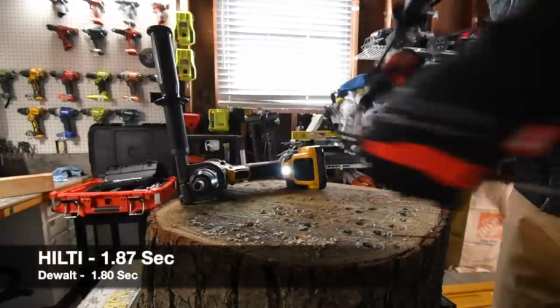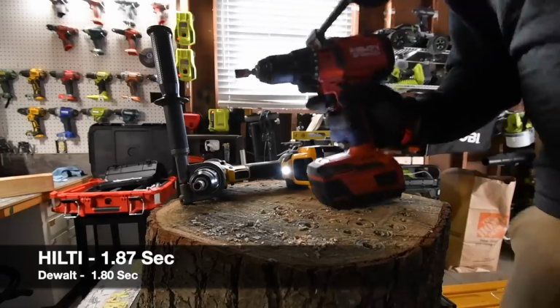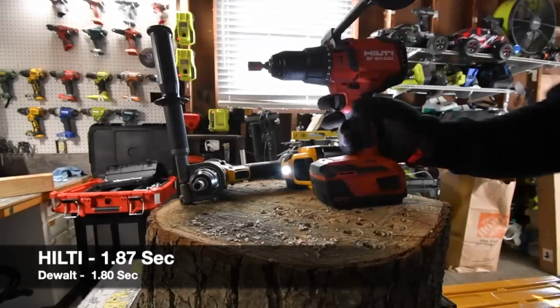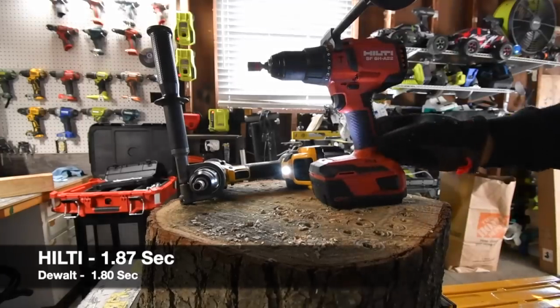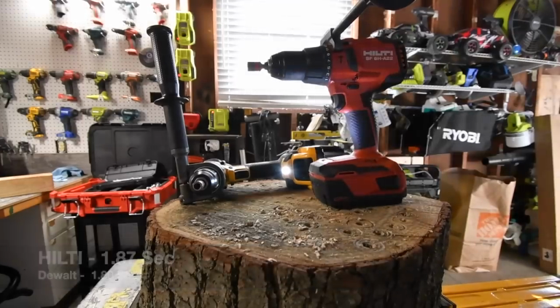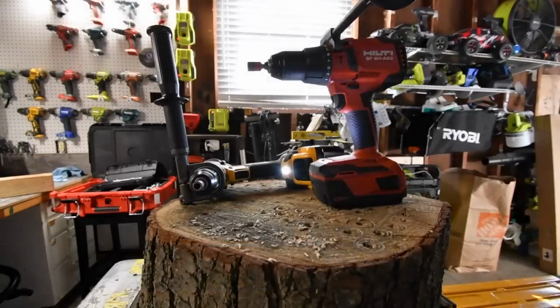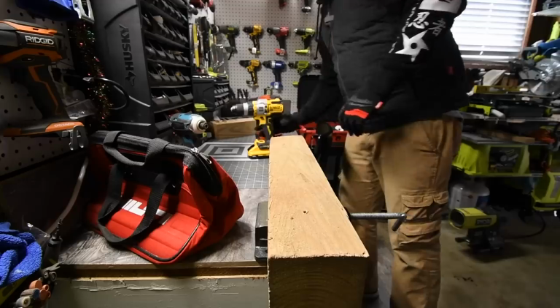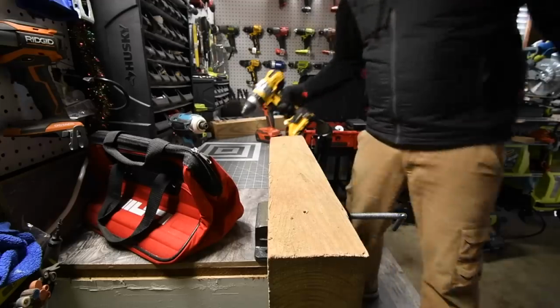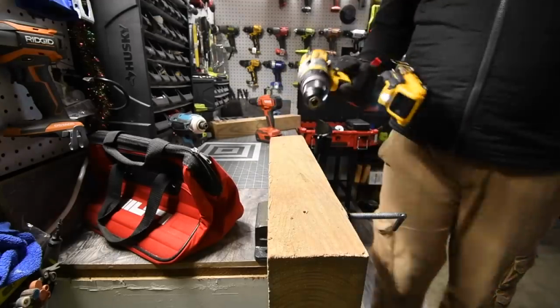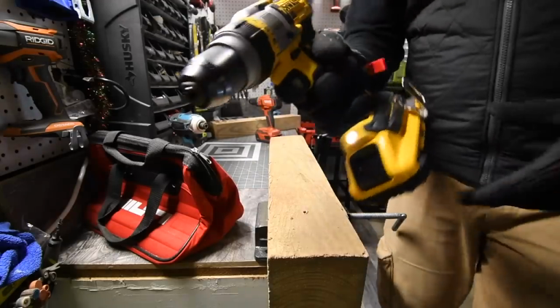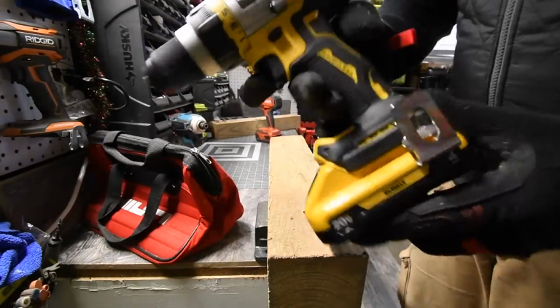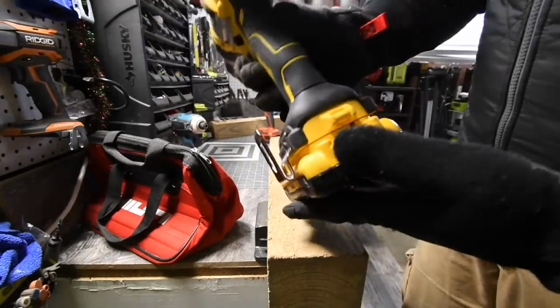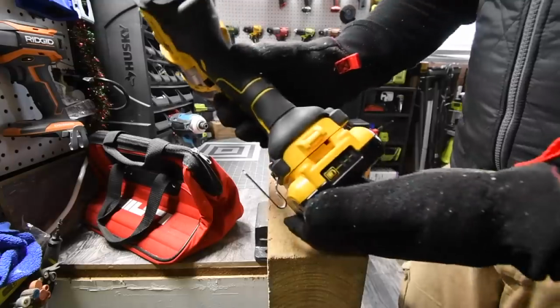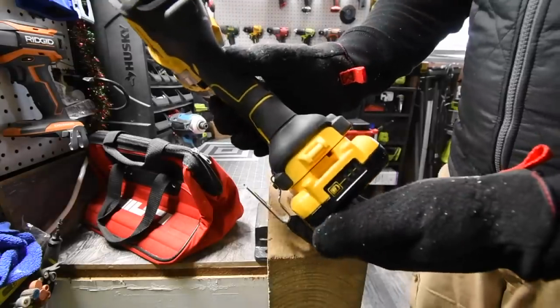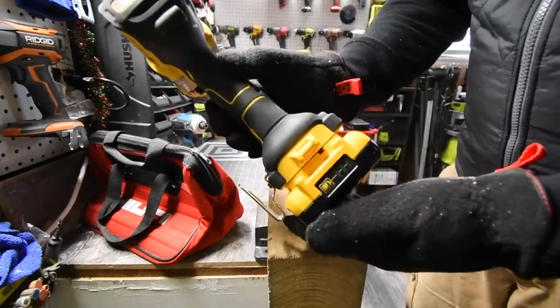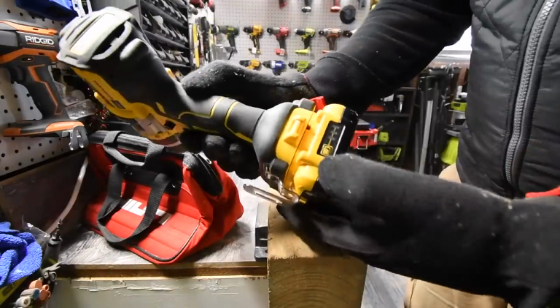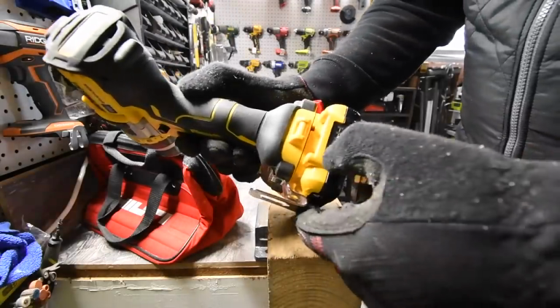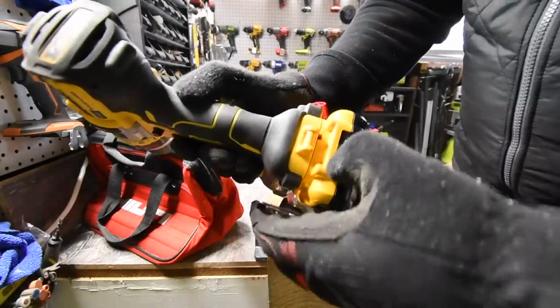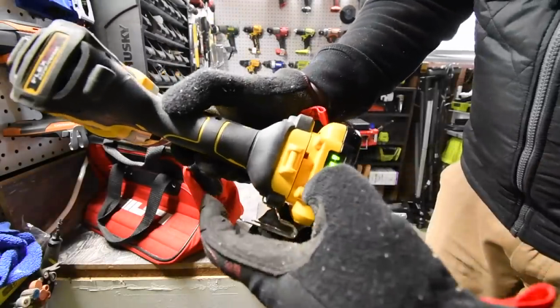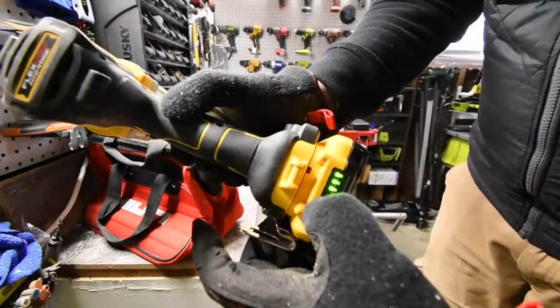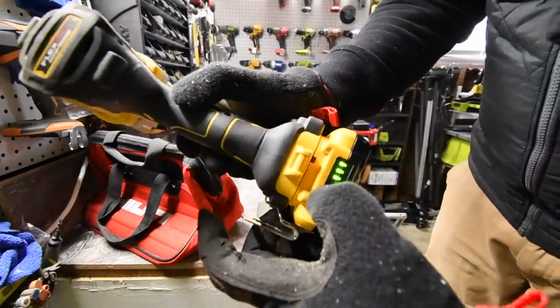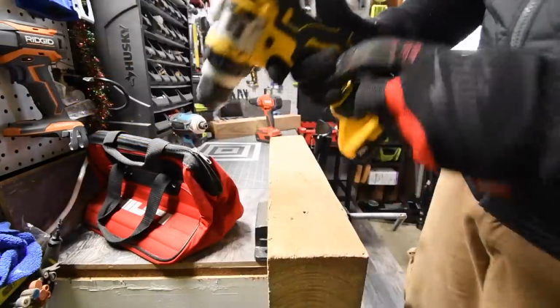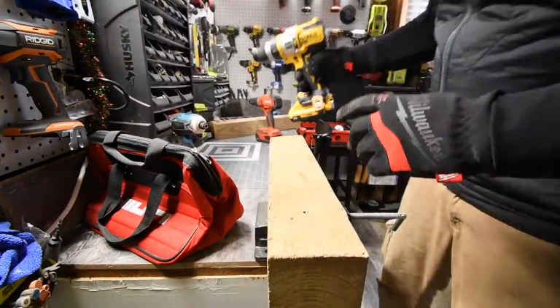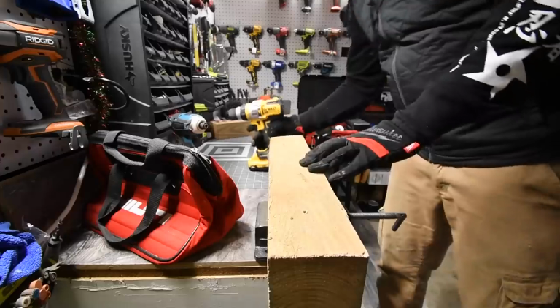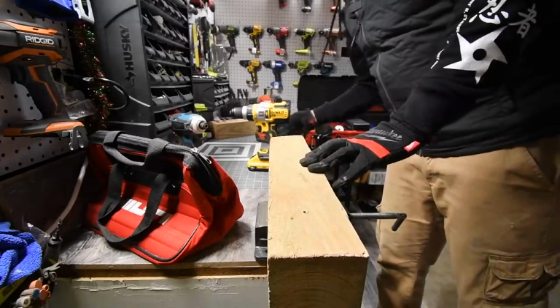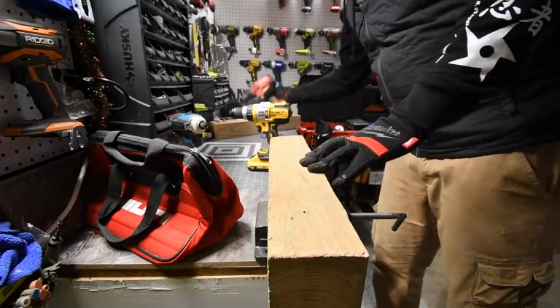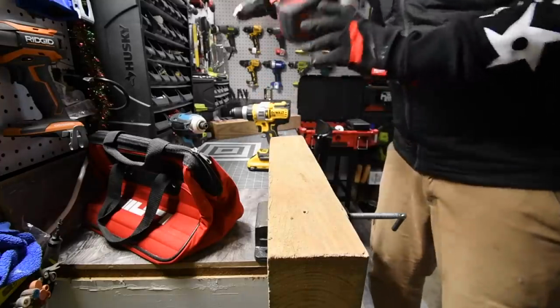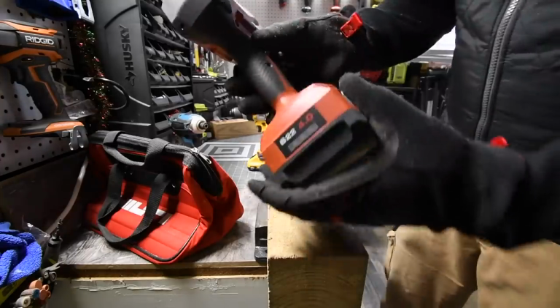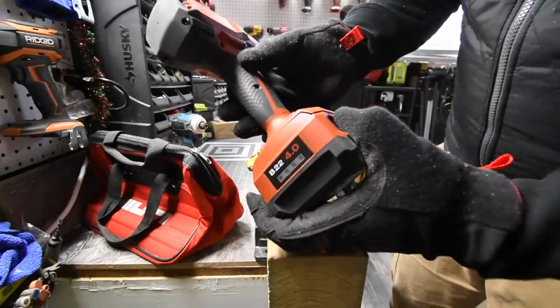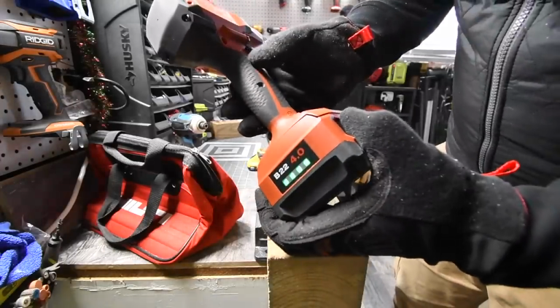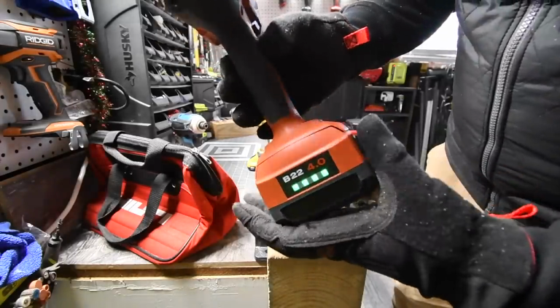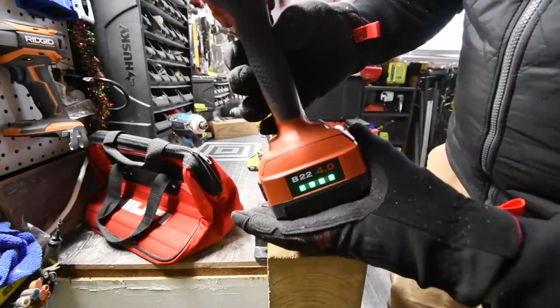Checking battery life before continuing — DeWalt battery is full and Hilti battery is full as well.